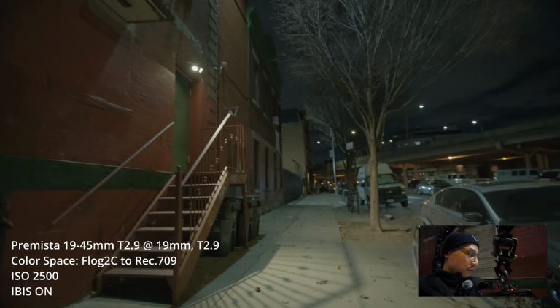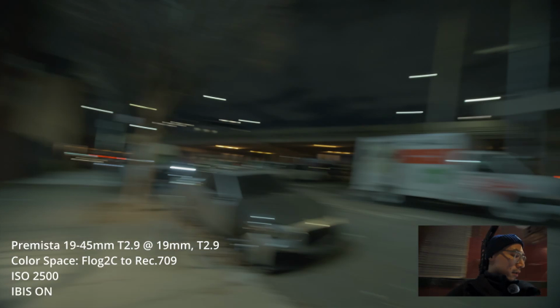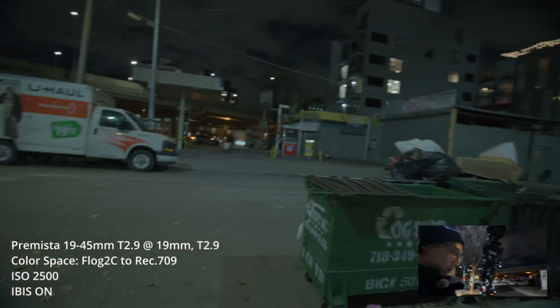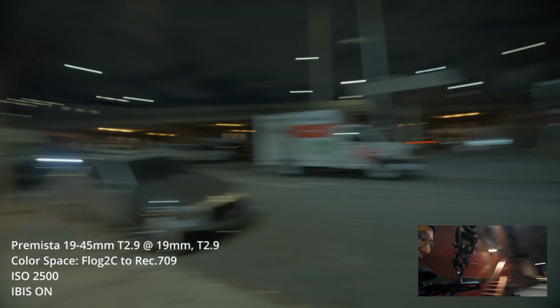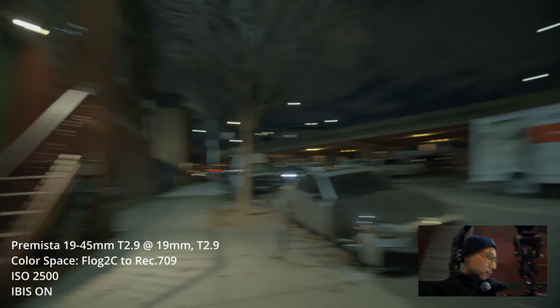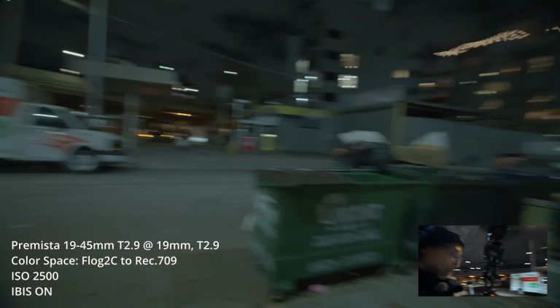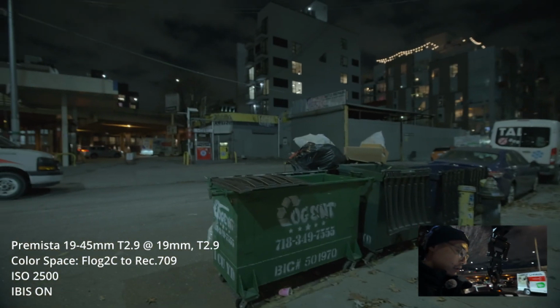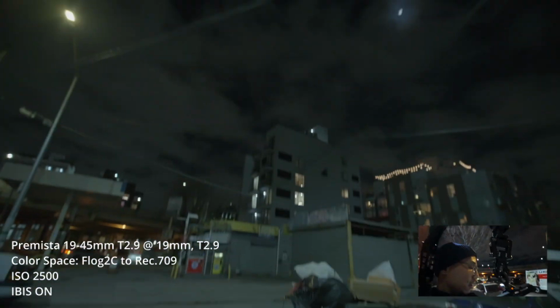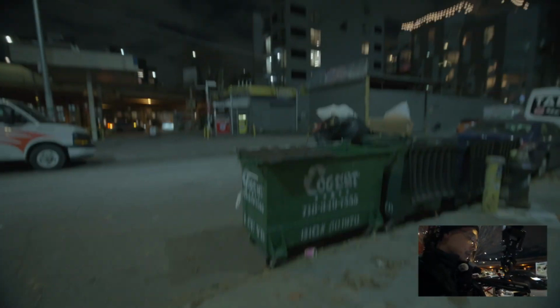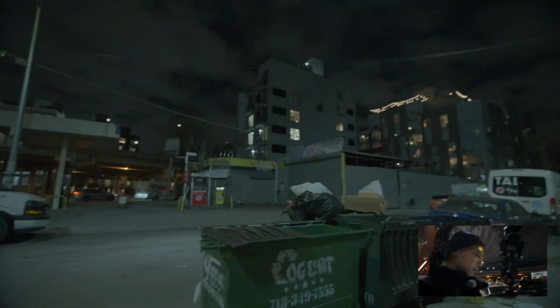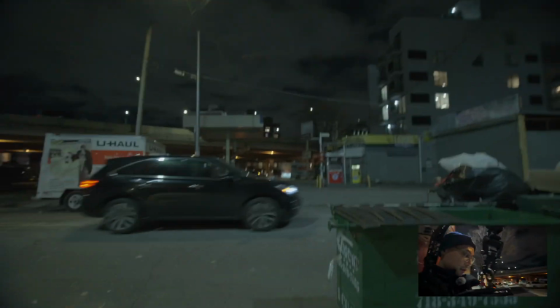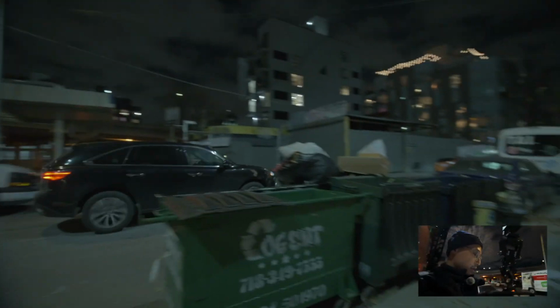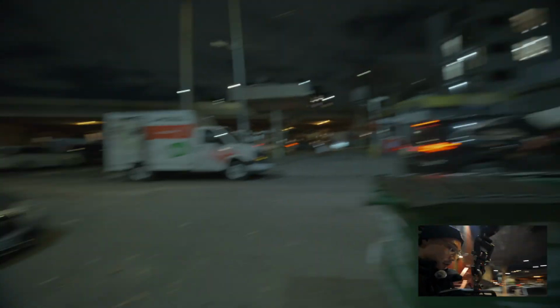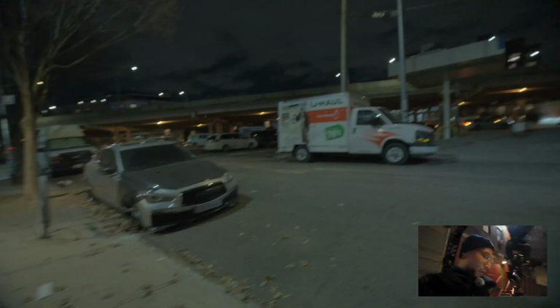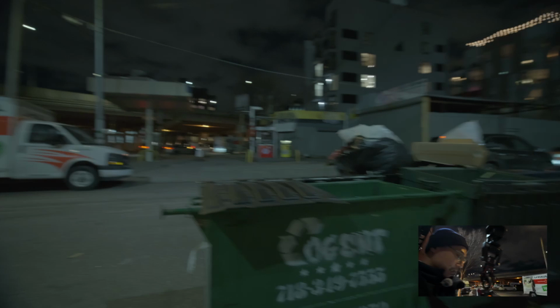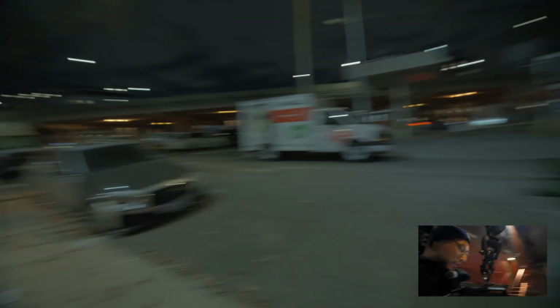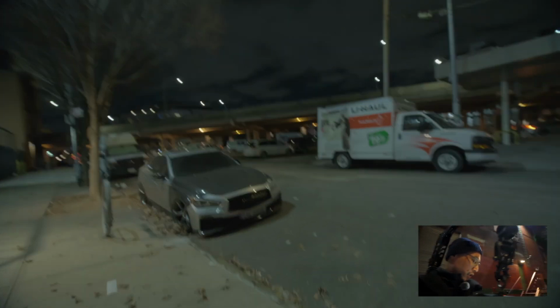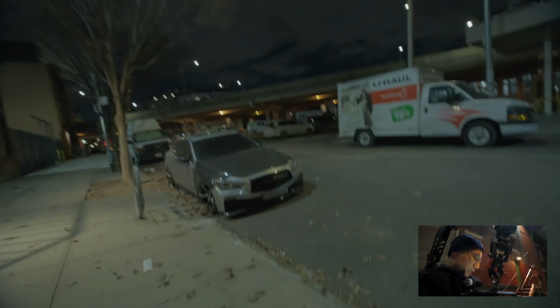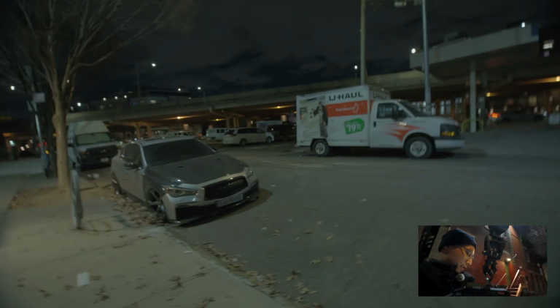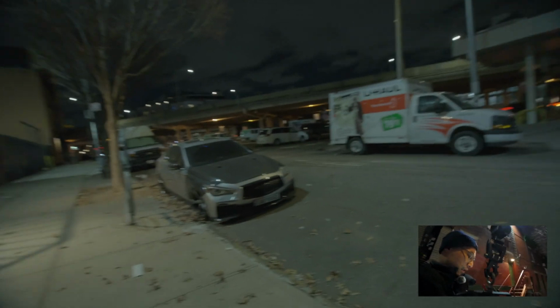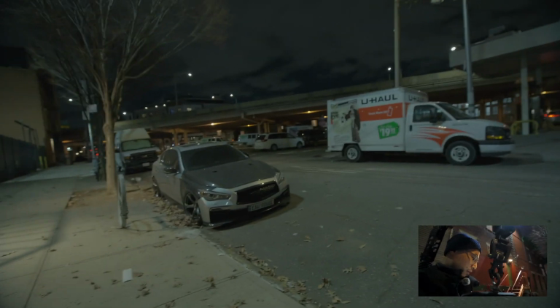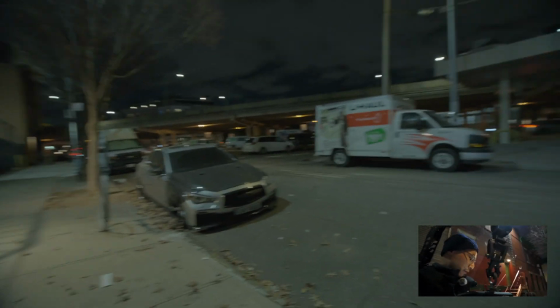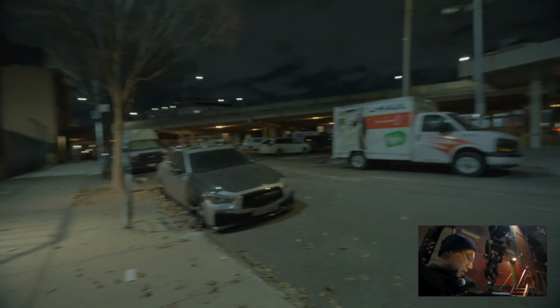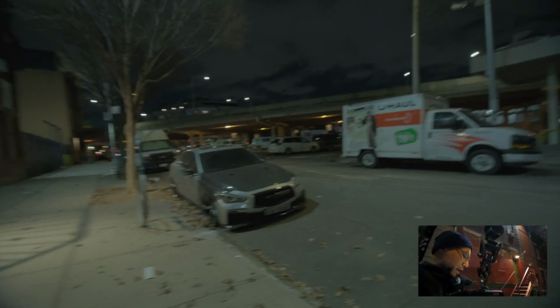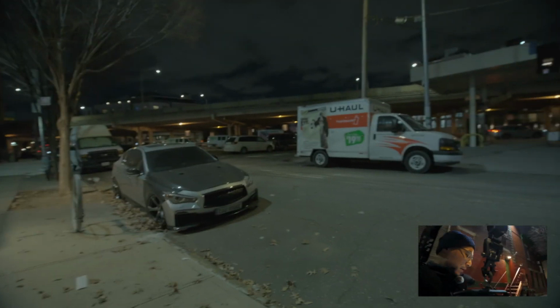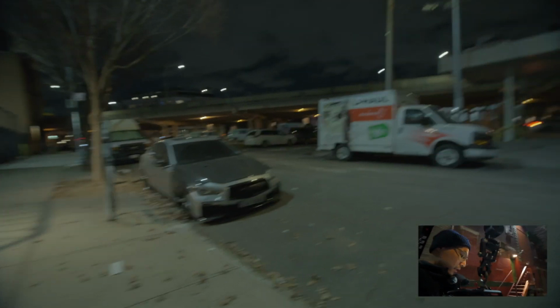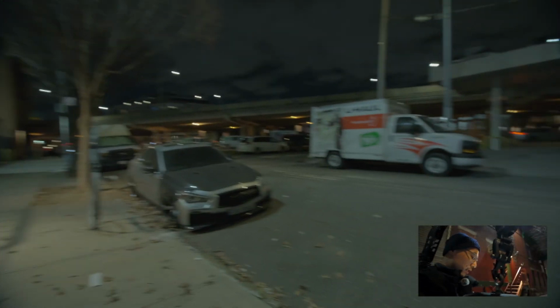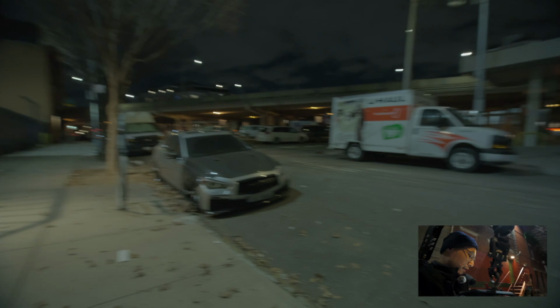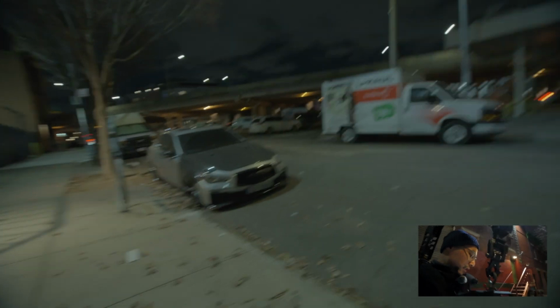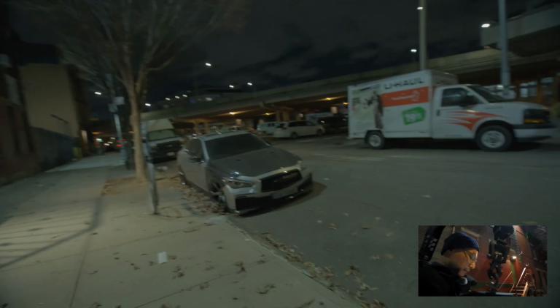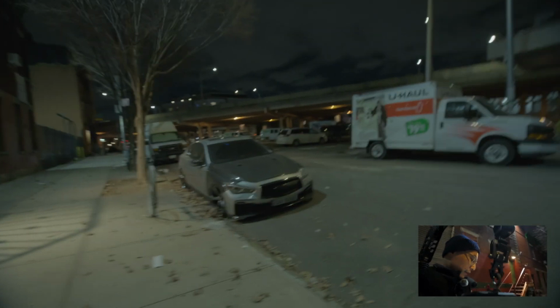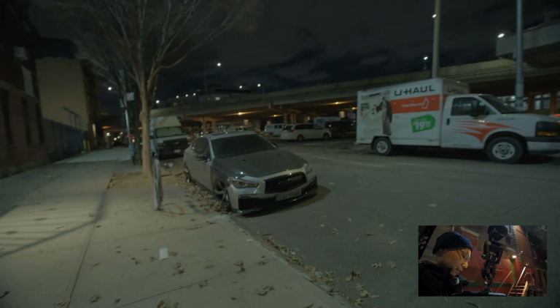If I whip pan pretty quick, up and down — I'm not really seeing the jello here, like if I move it back and forth. Maybe there's a little bit there, you can see, if I jiggle it around.